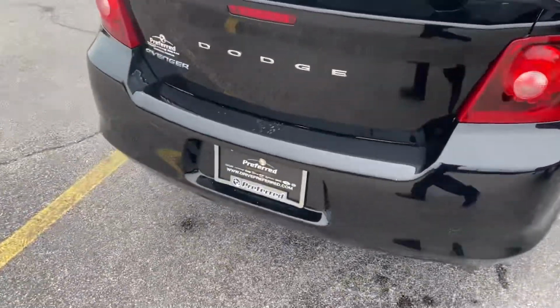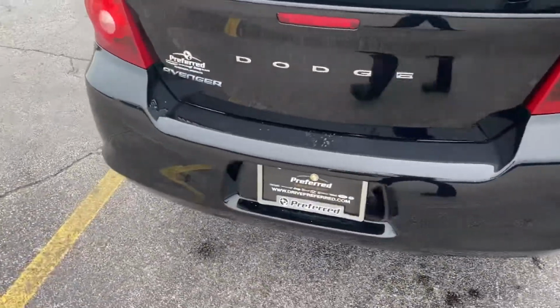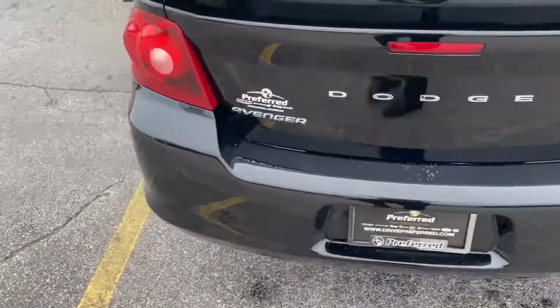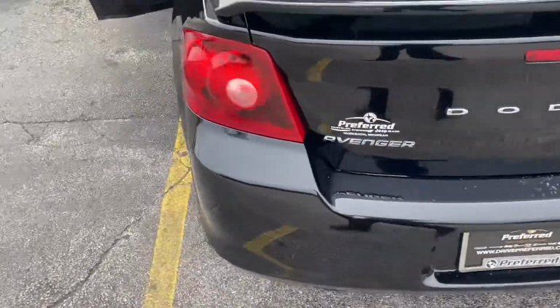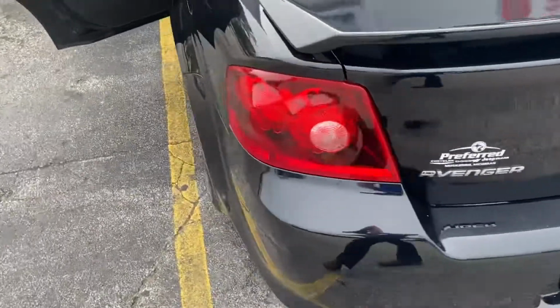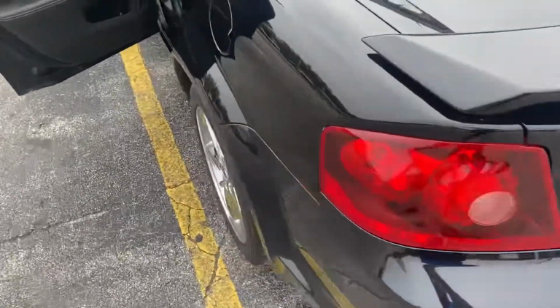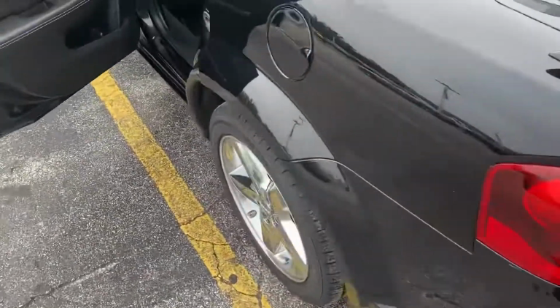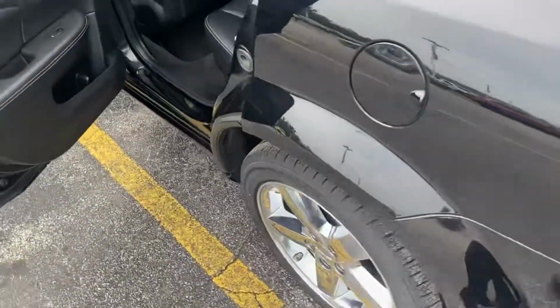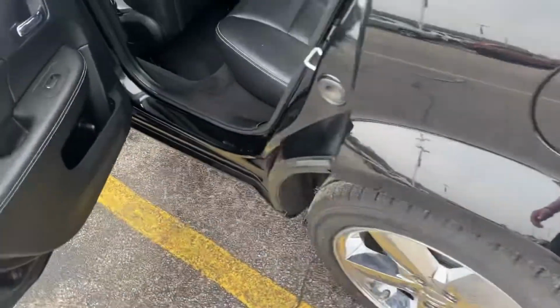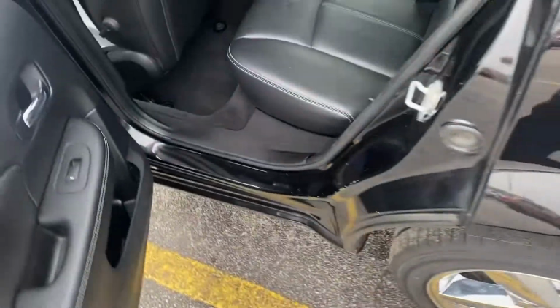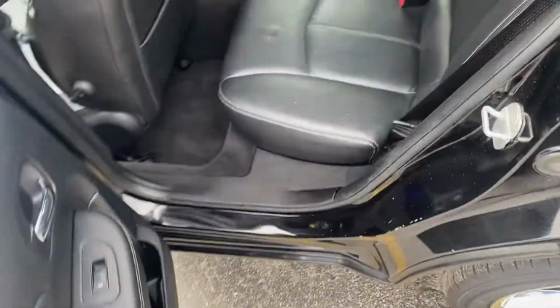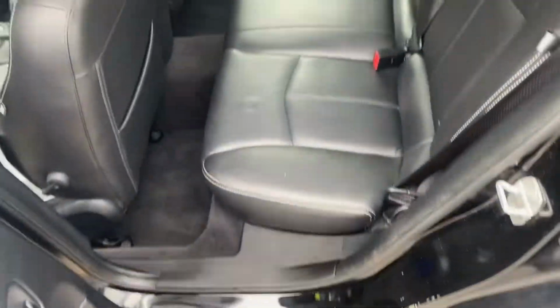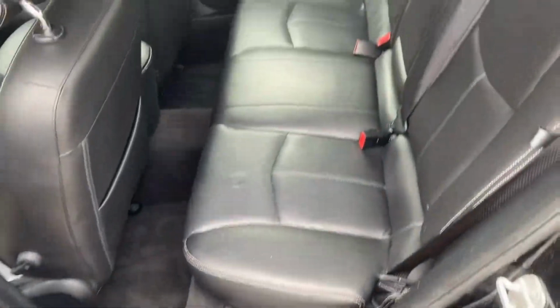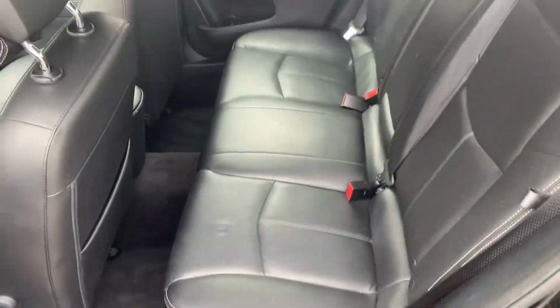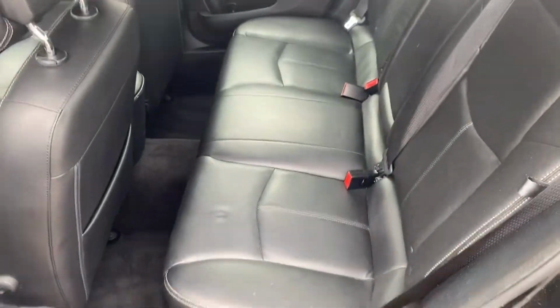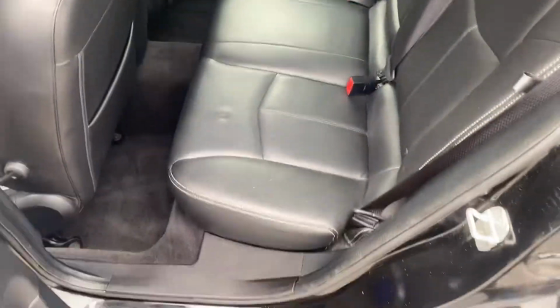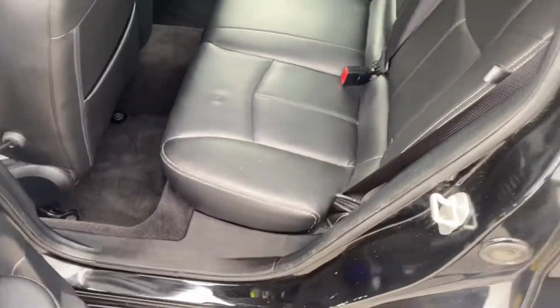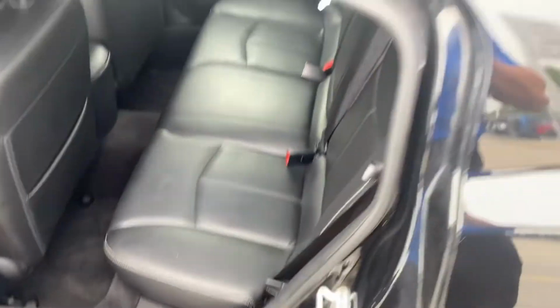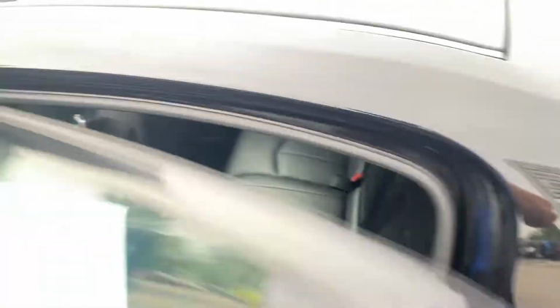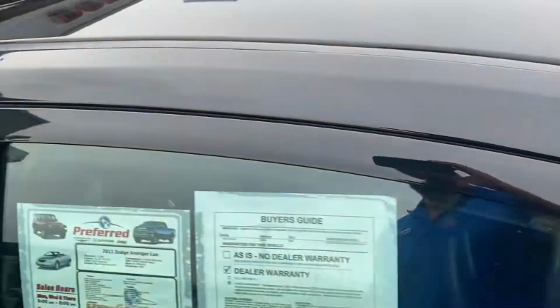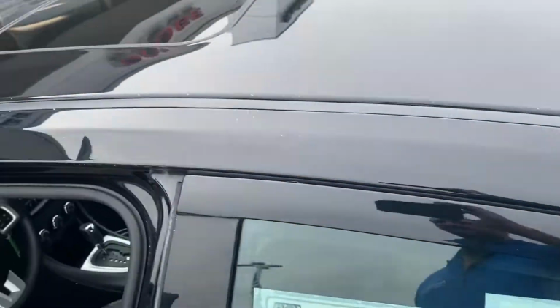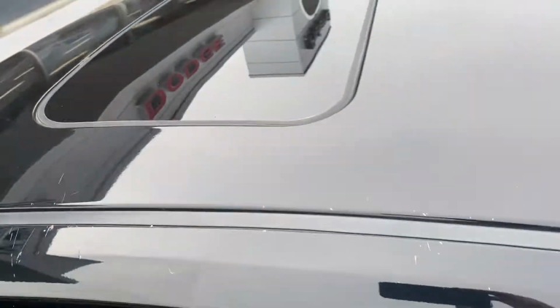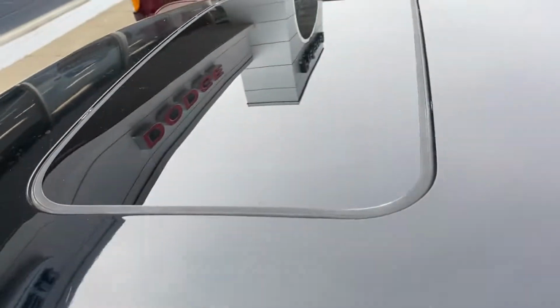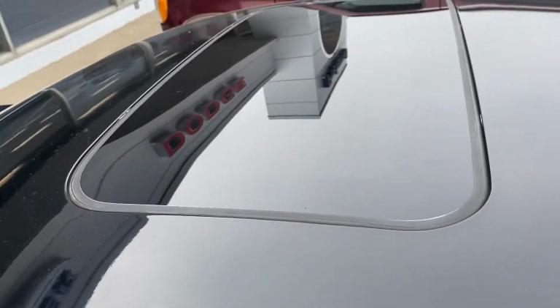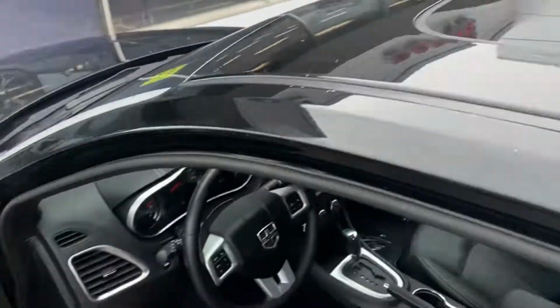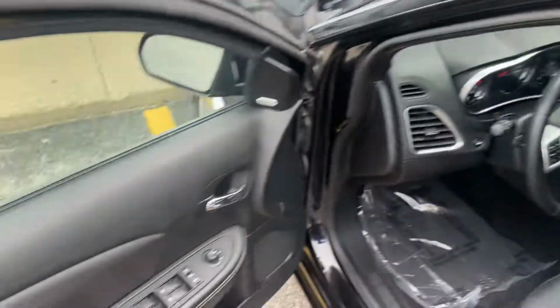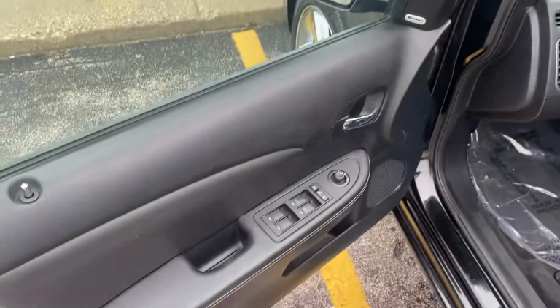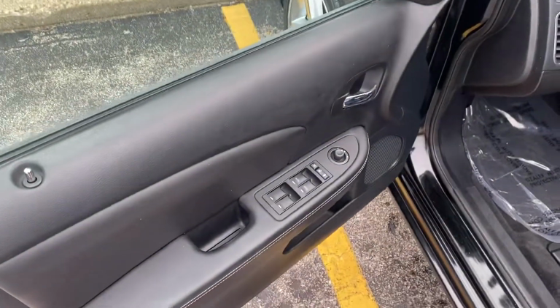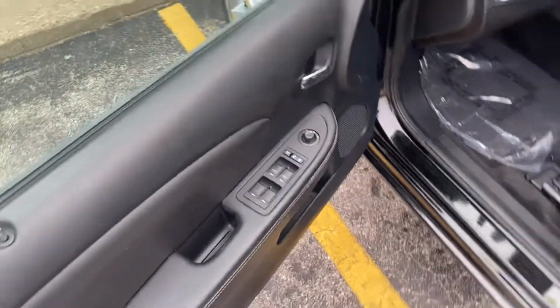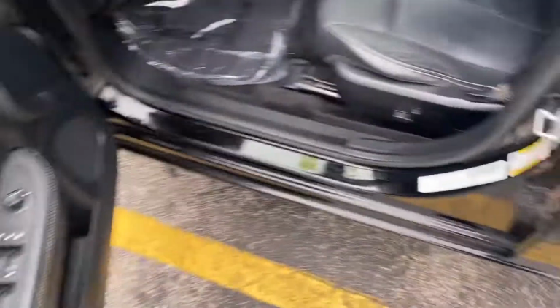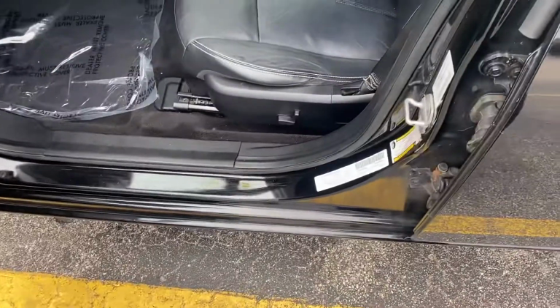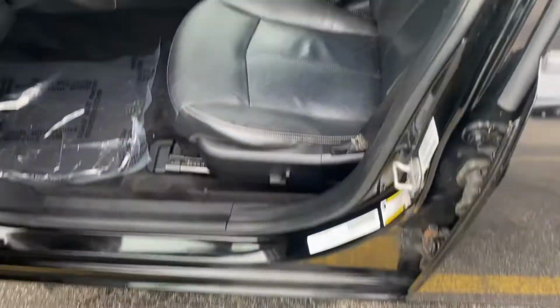We'll take a step into the back seat here. You can see she's wrapped in leather. There's plenty of legroom. We do have a sunroof, power windows, power locks, and power seats.